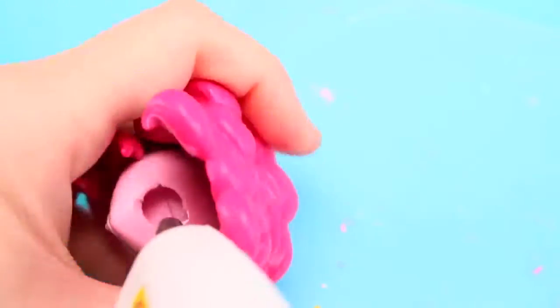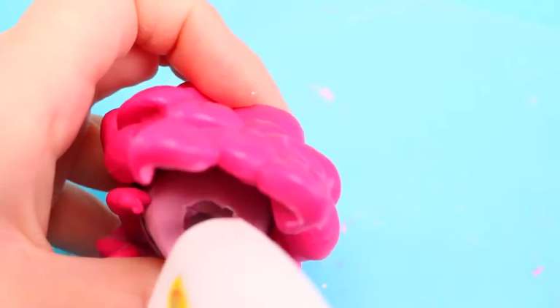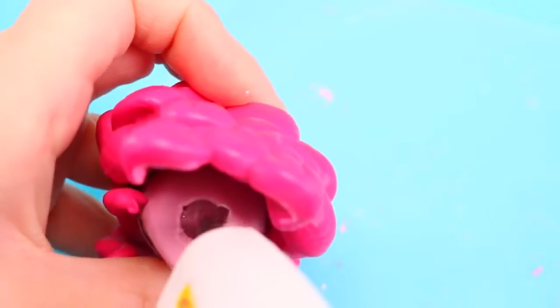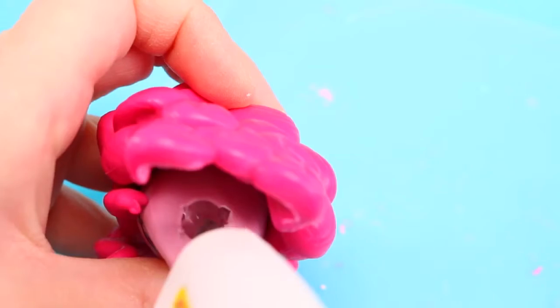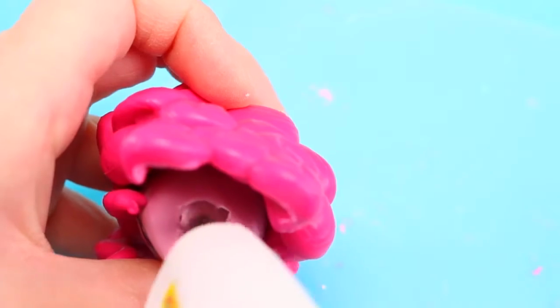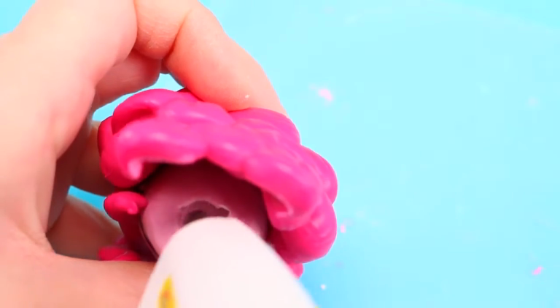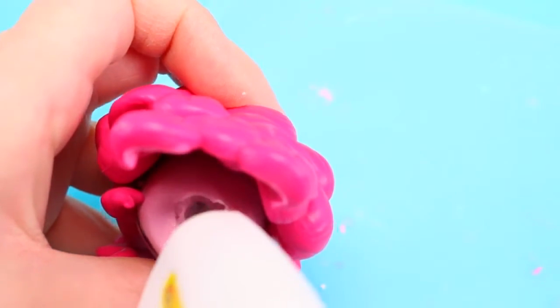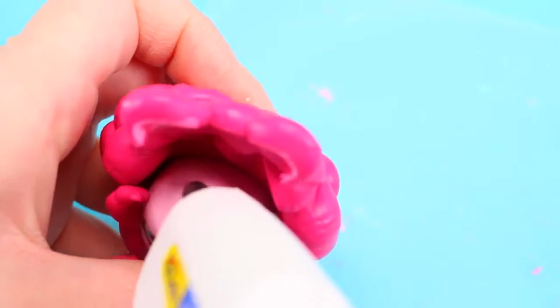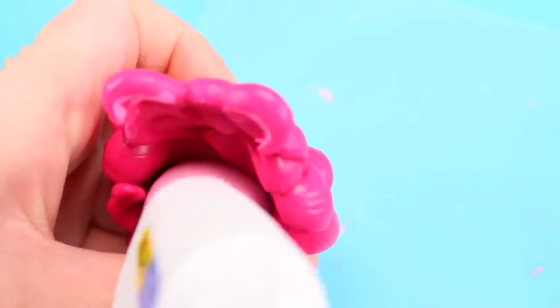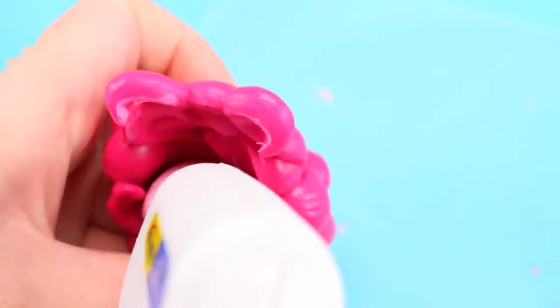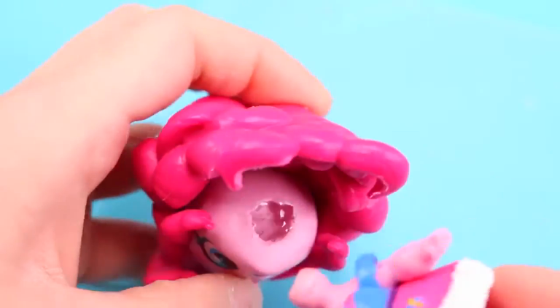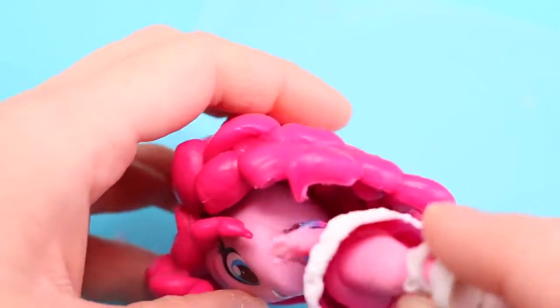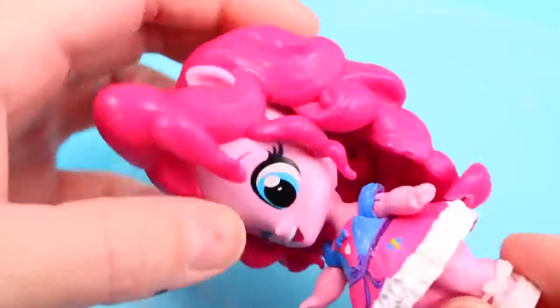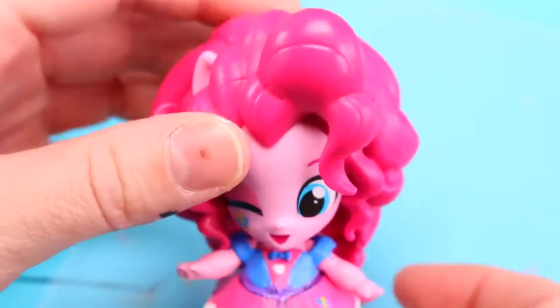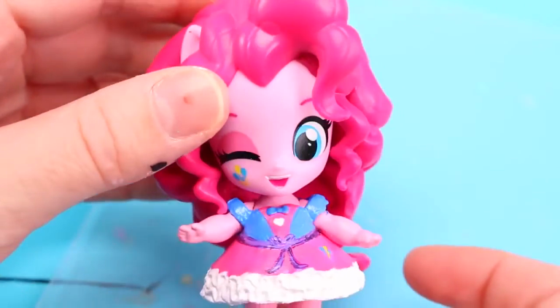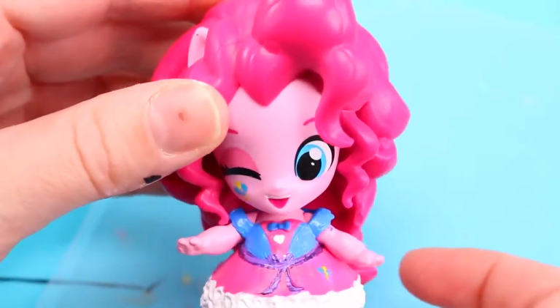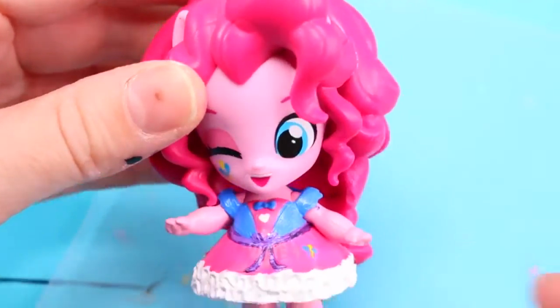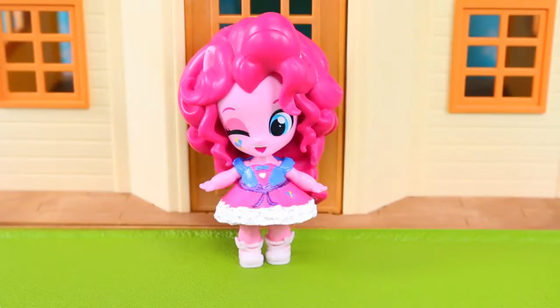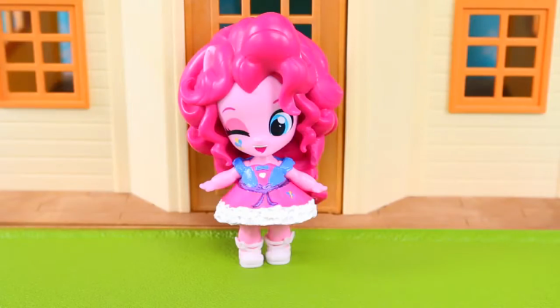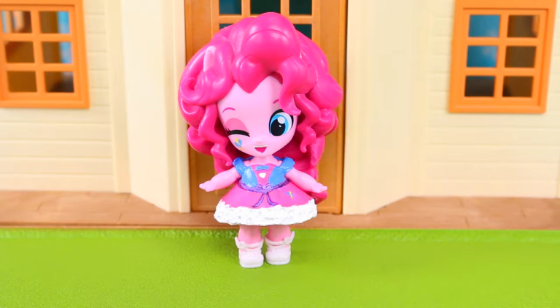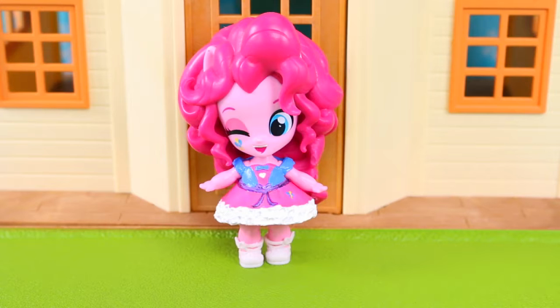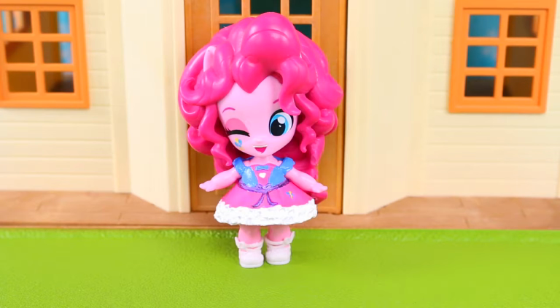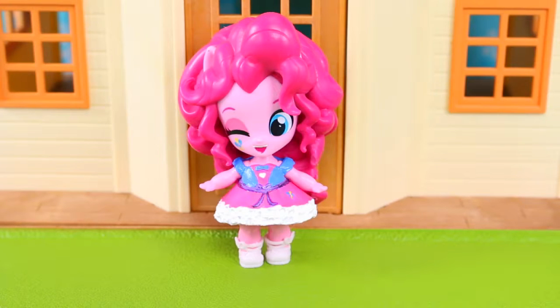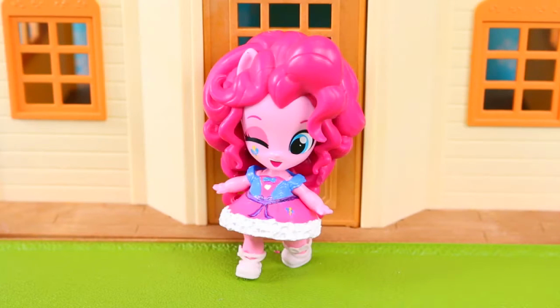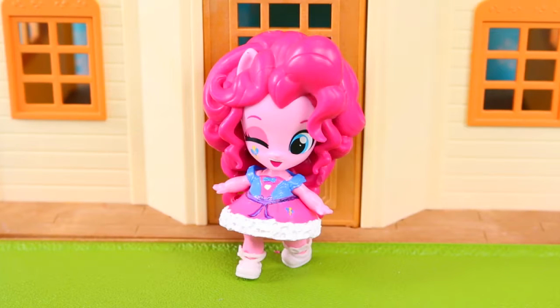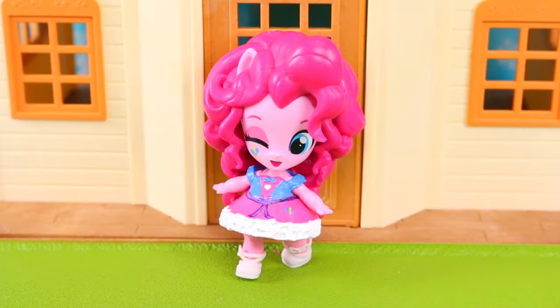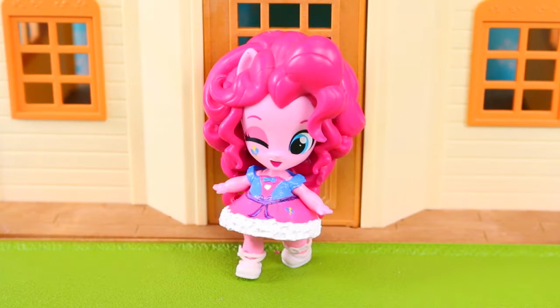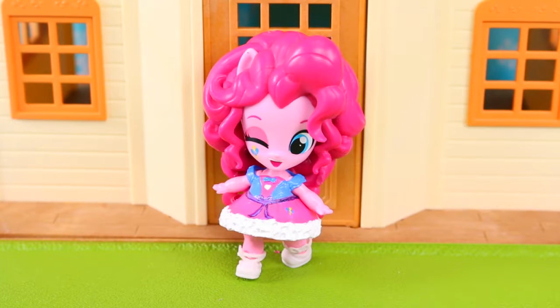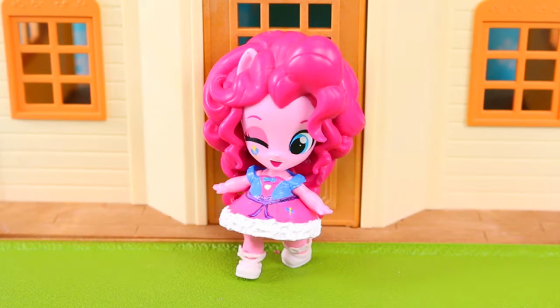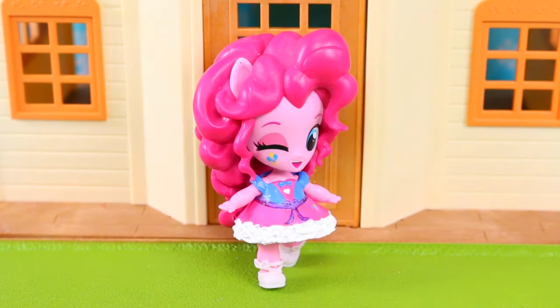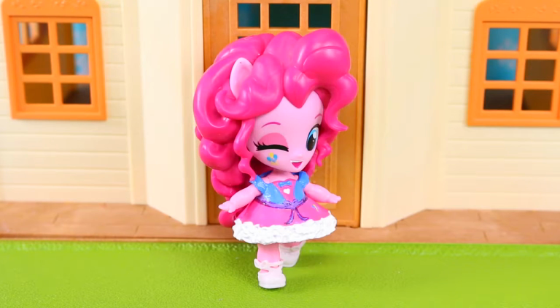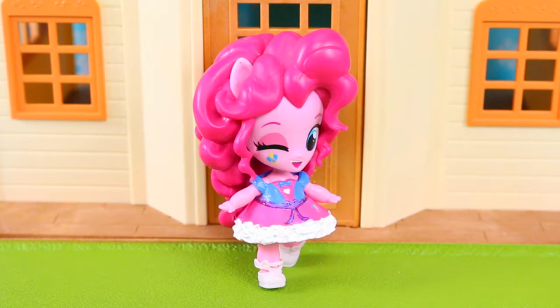Then we'll just hot glue the head onto the LOL body. And that's it! Now we have a custom Pinkie Pie Equestria Girls Baby.